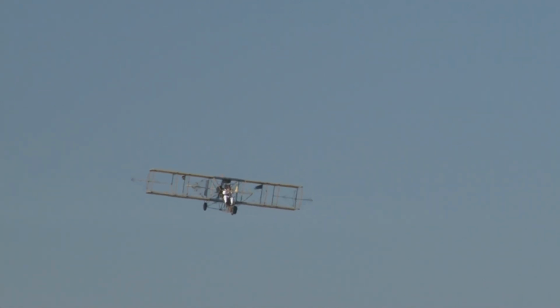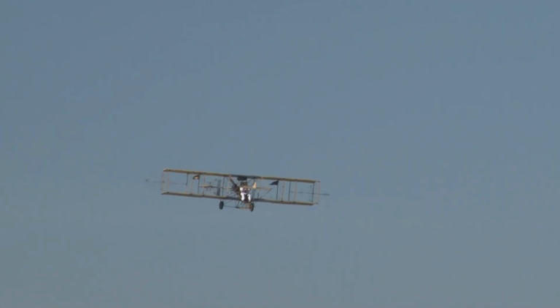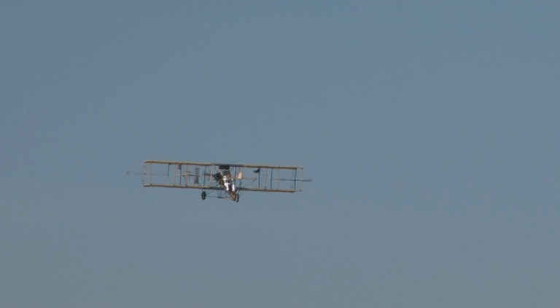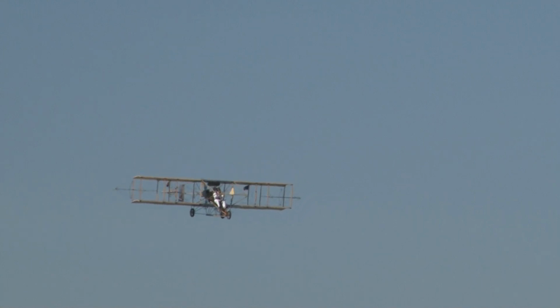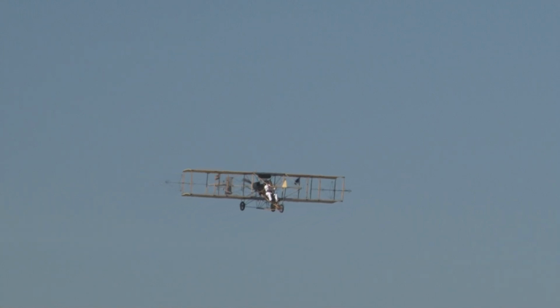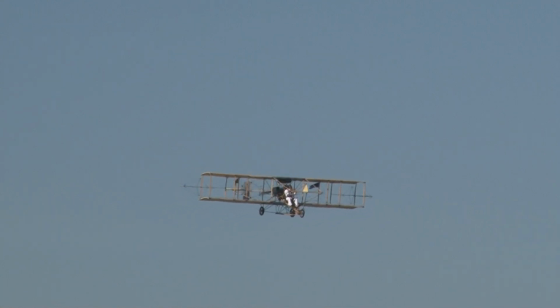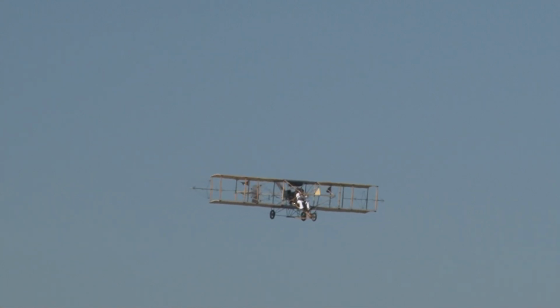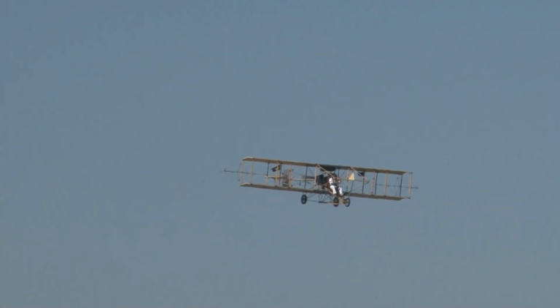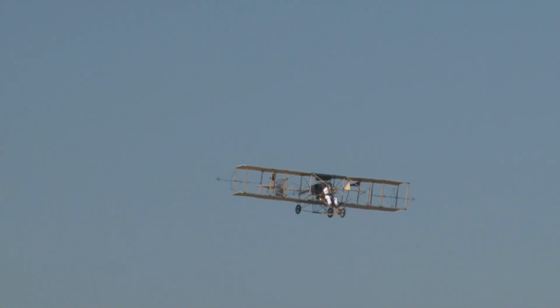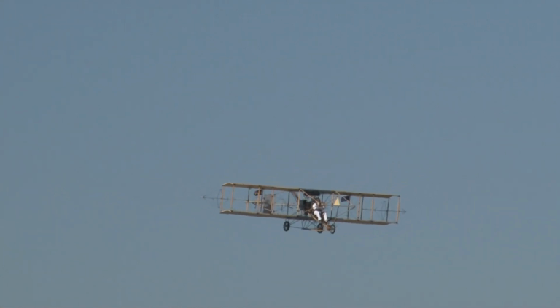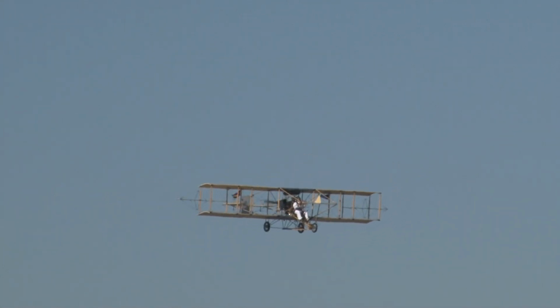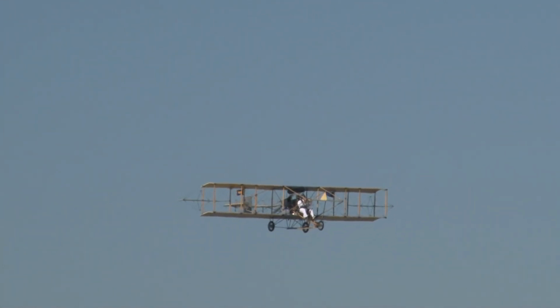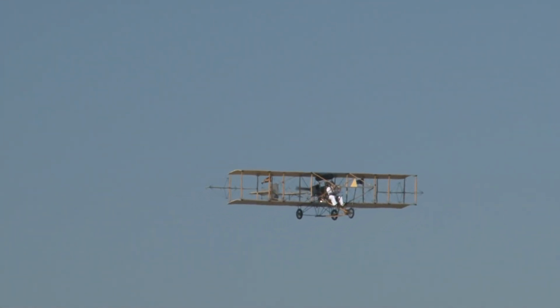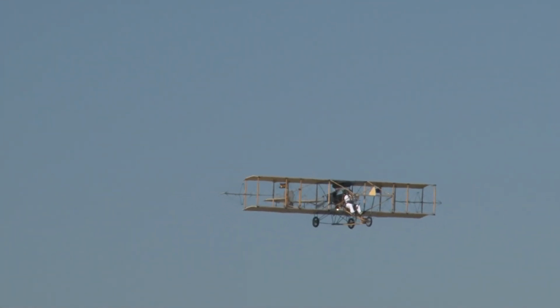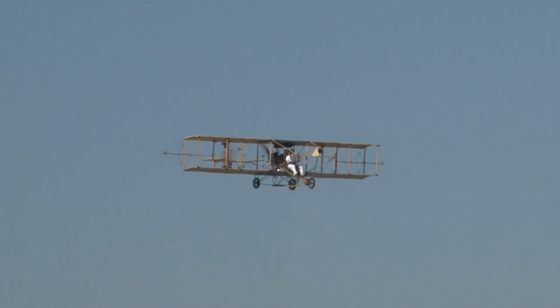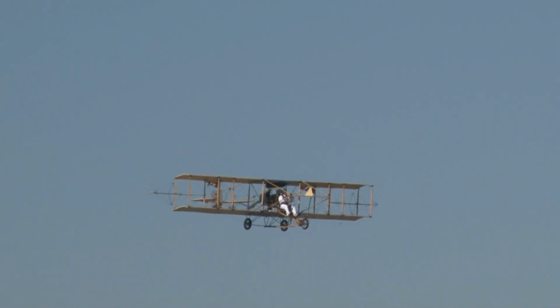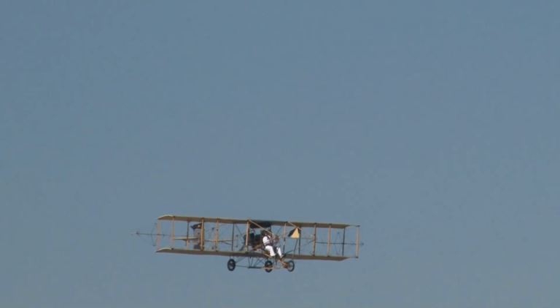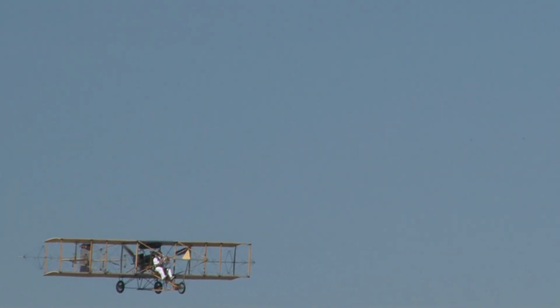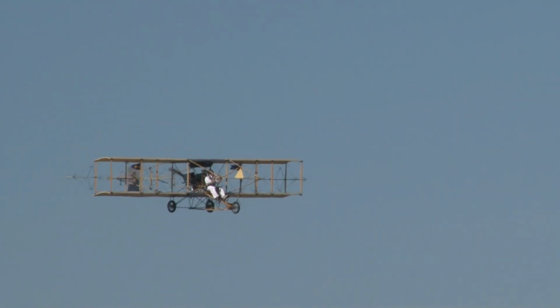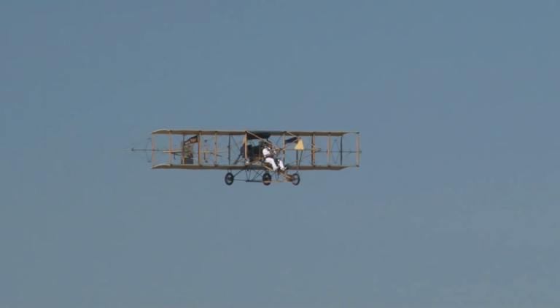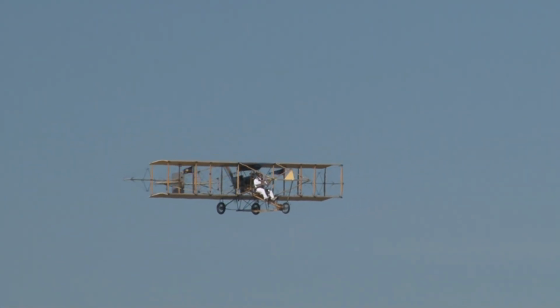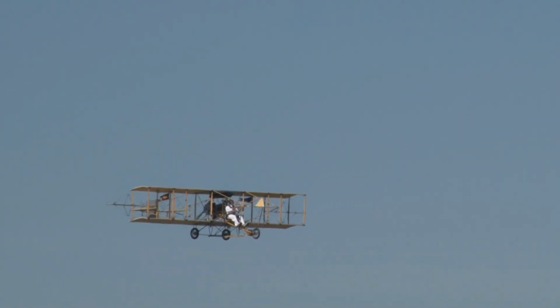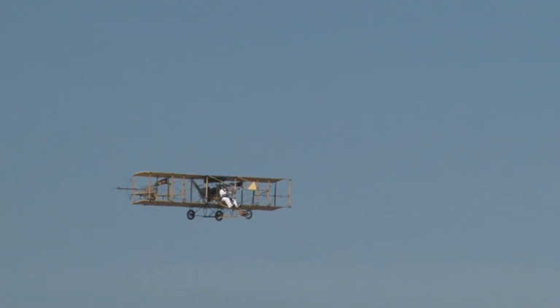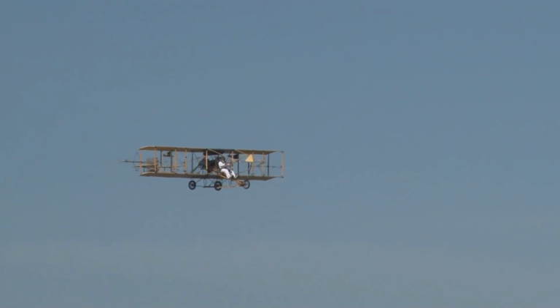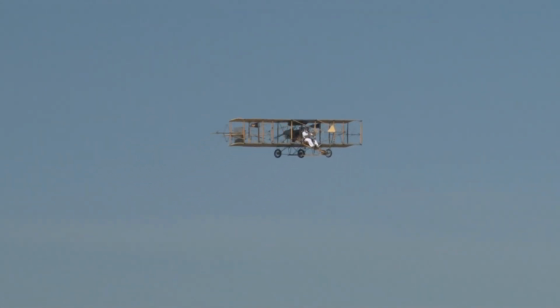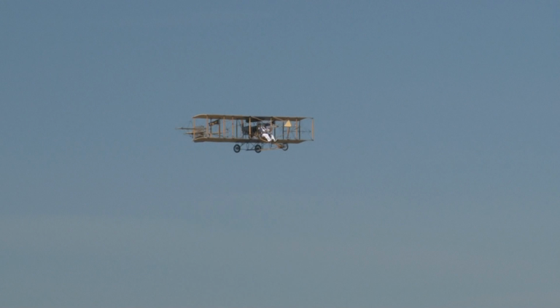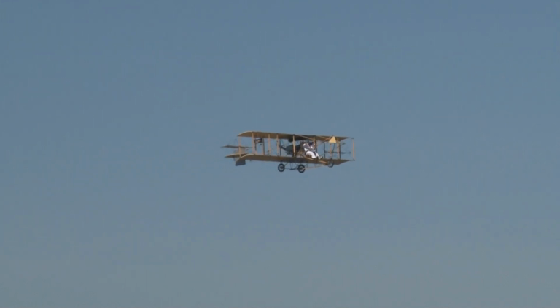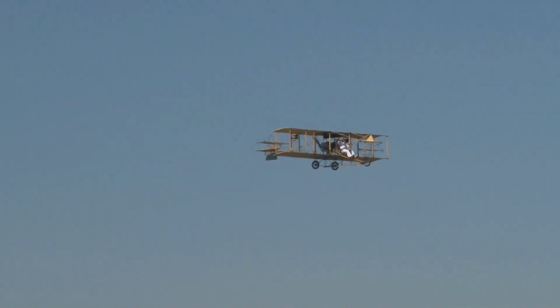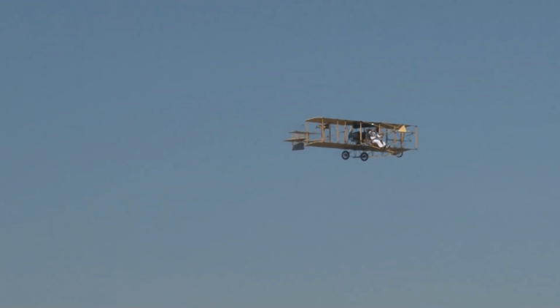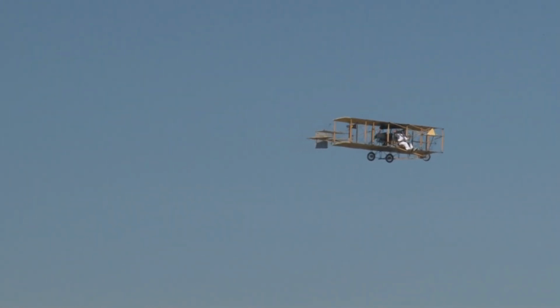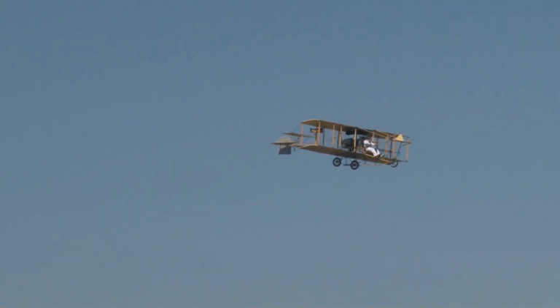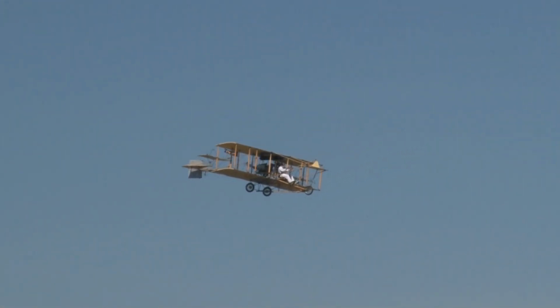Flying these two Stearman biplanes today — look at this, we're going to get them right in order. Oh my goodness gracious, this is so much fun.